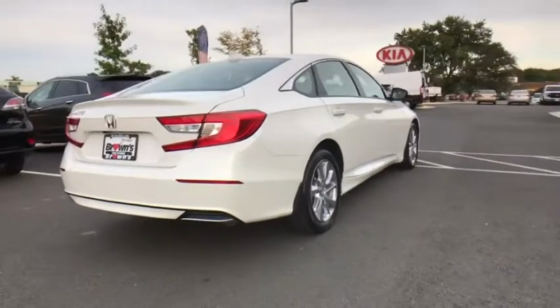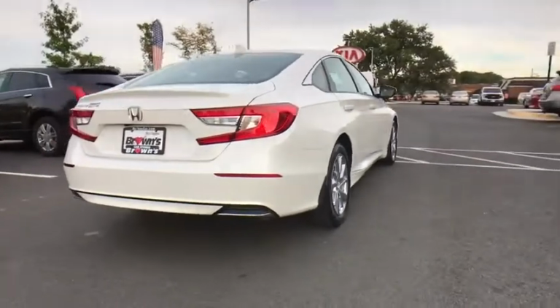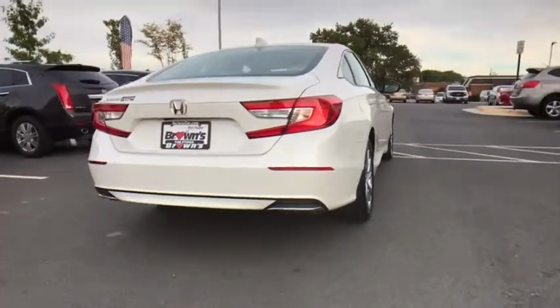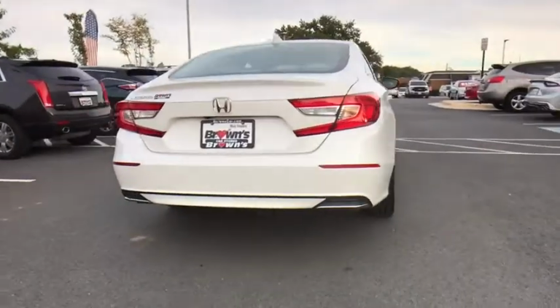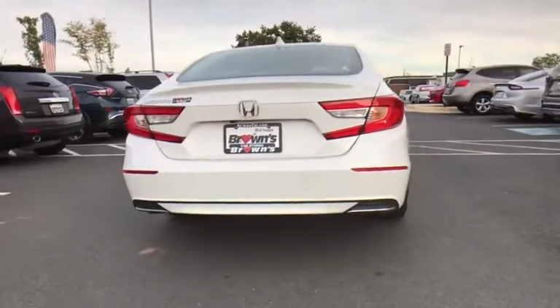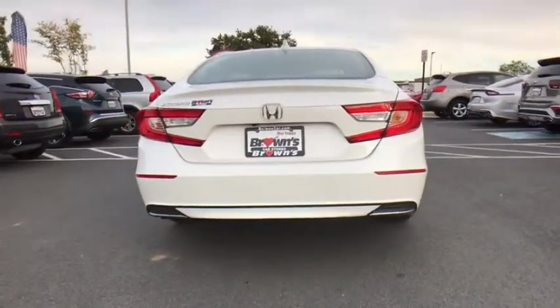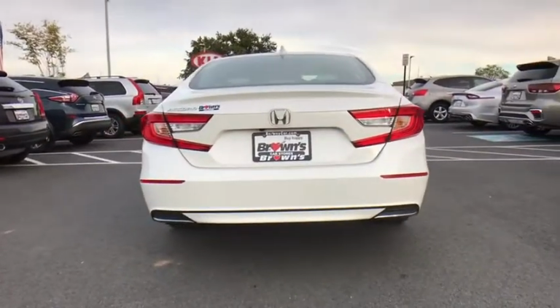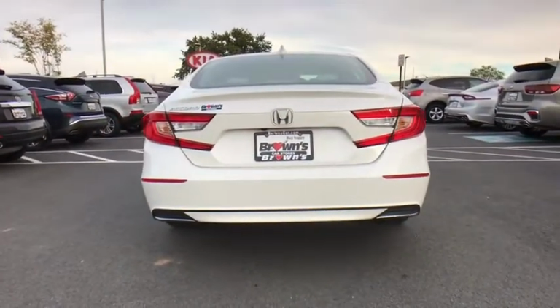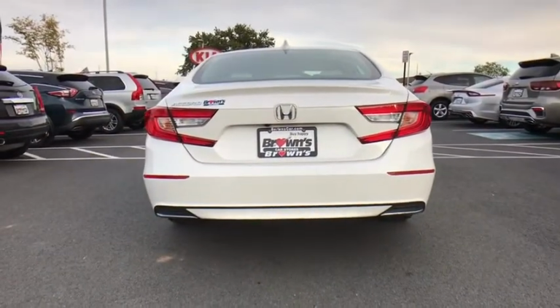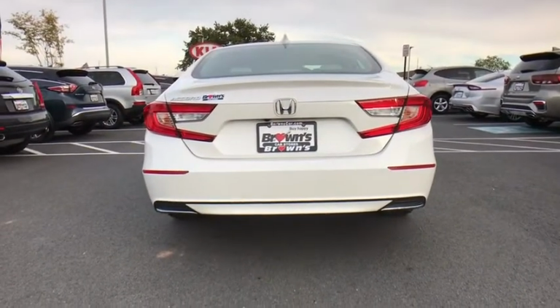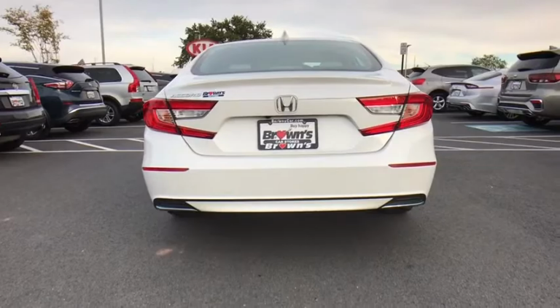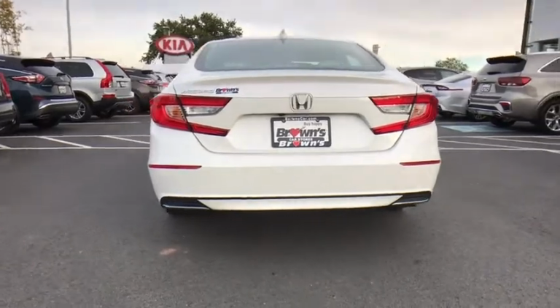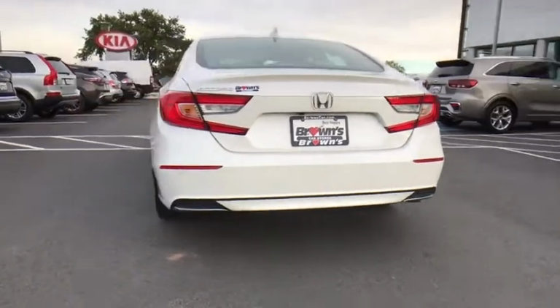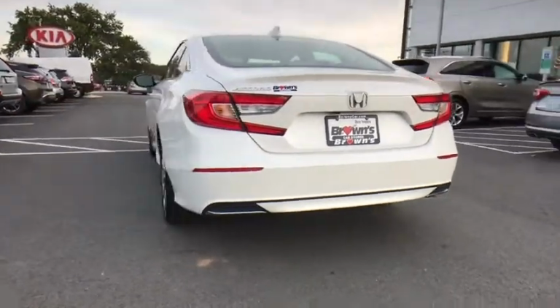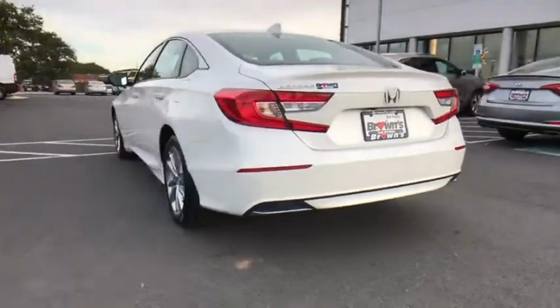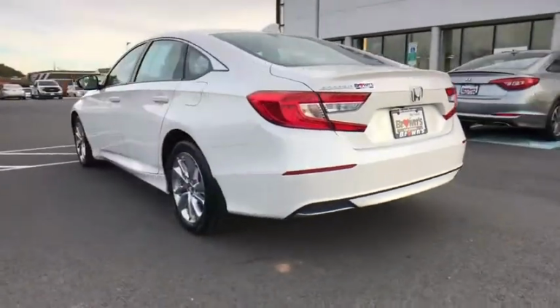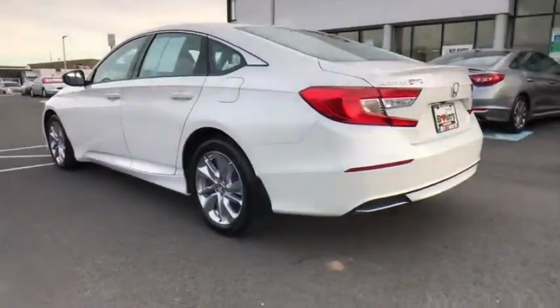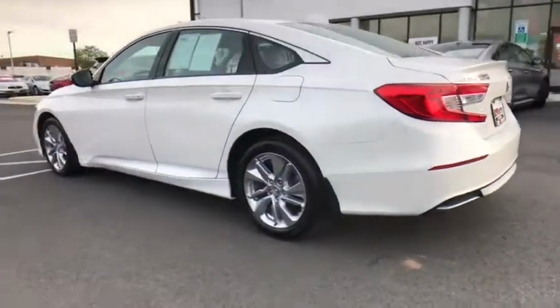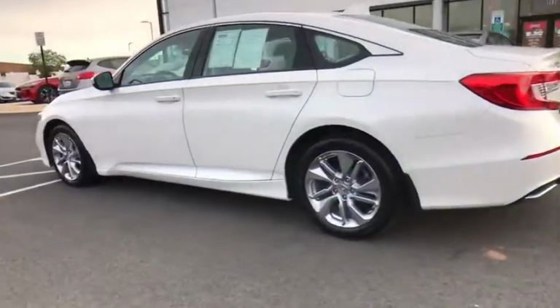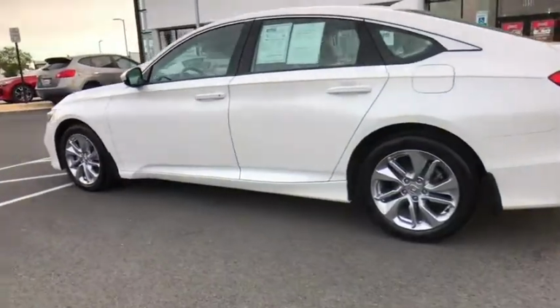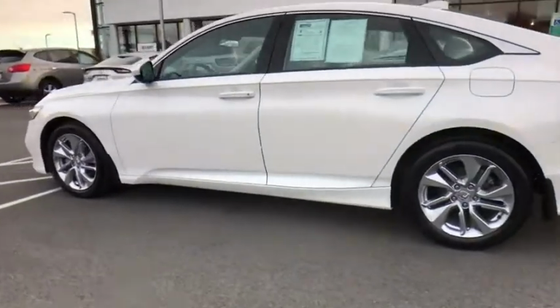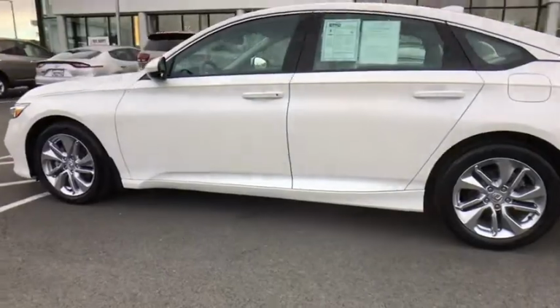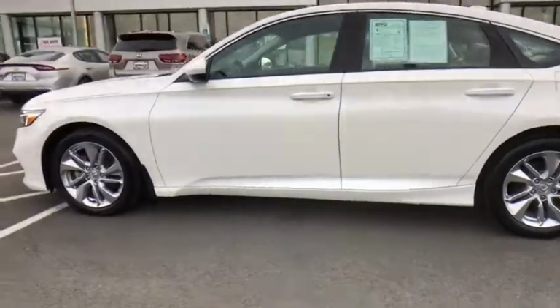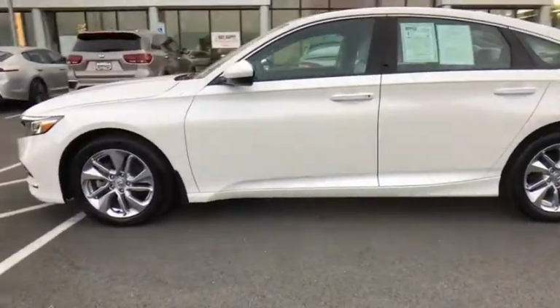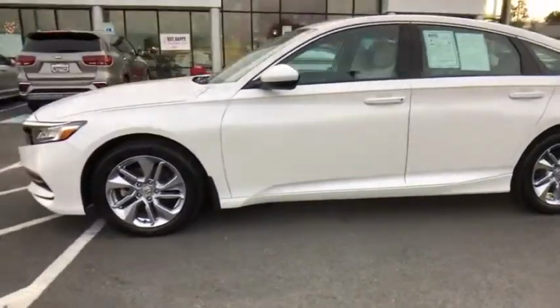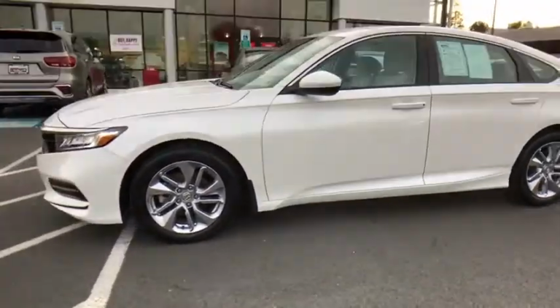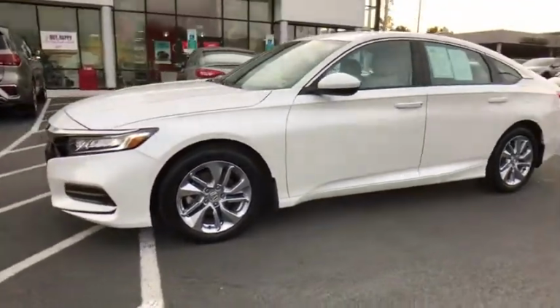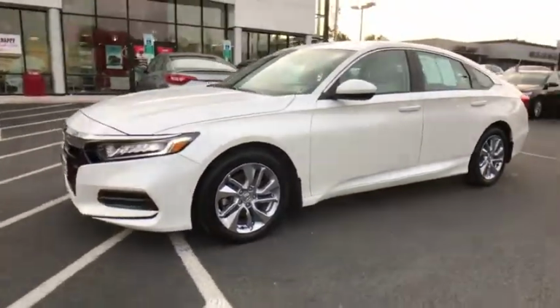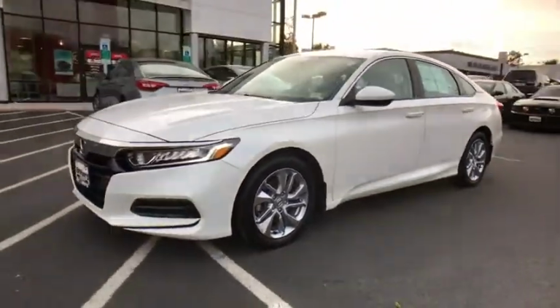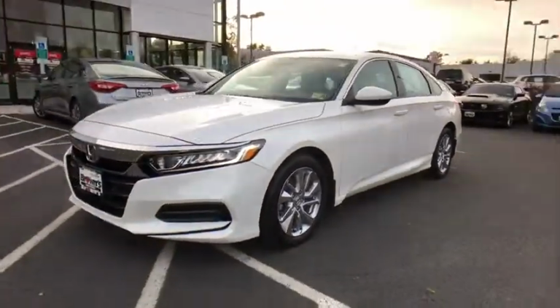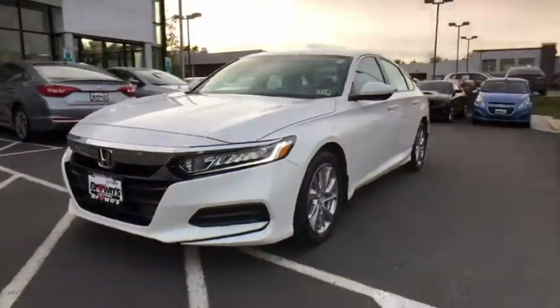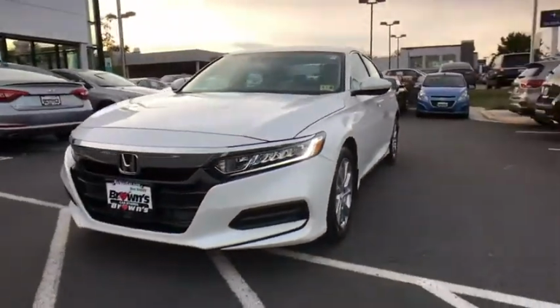Backup camera, front-wheel drive, trip computer, day and night rear view mirror, outside temperature gauge, cloth seat trim, body color door handles, engine immobilizer, power rear window sunshade, four-piece floor mat sets, low tire pressure warning.